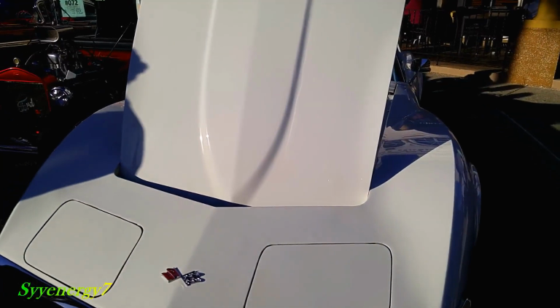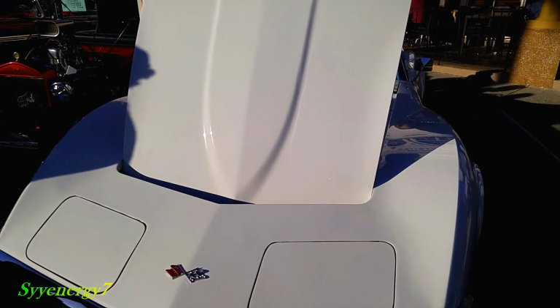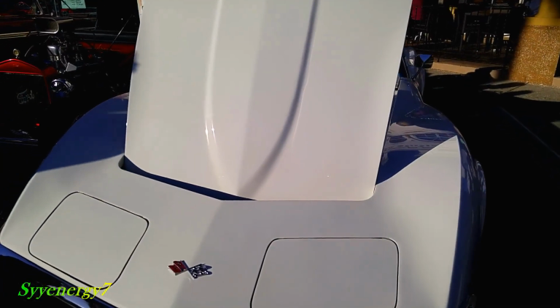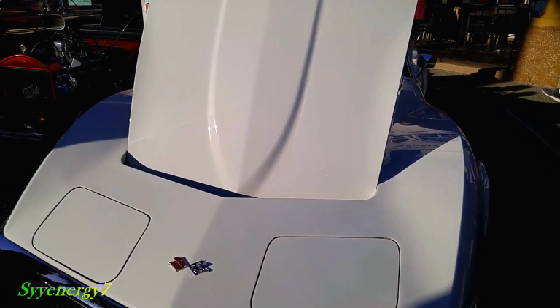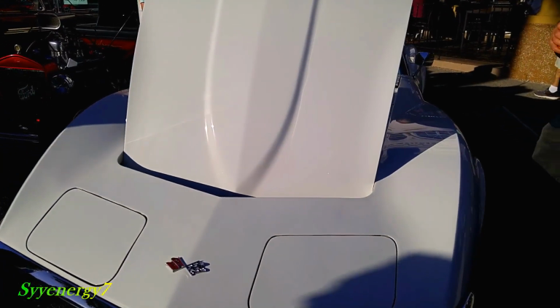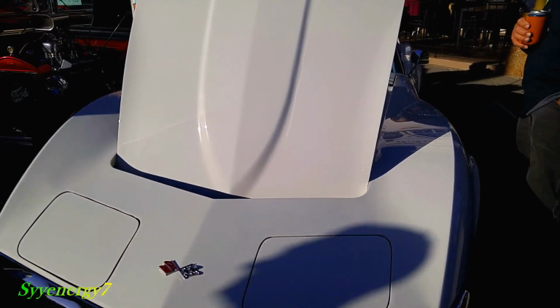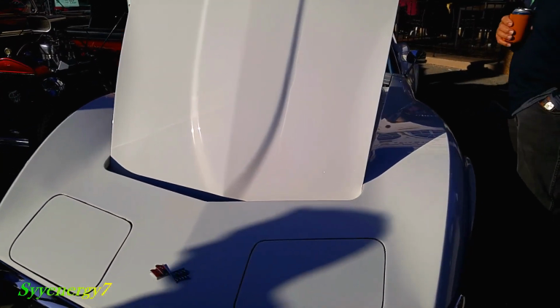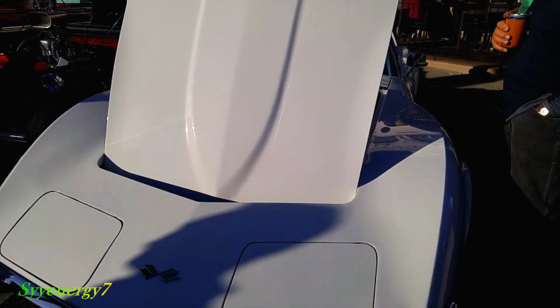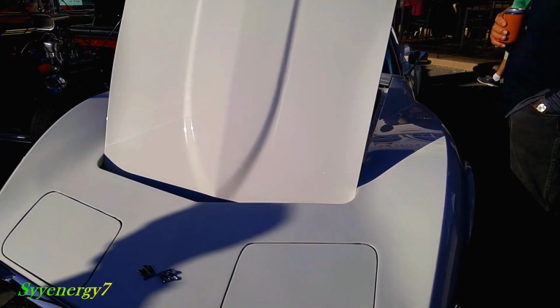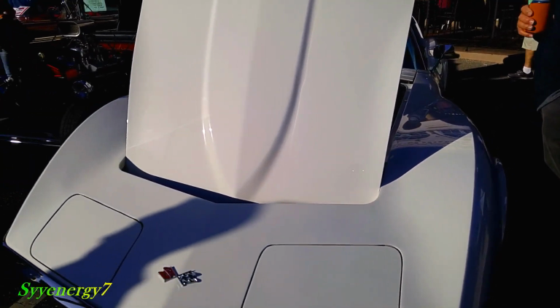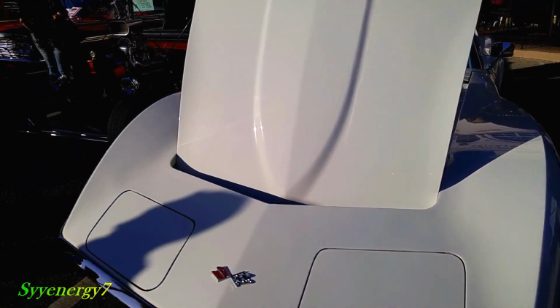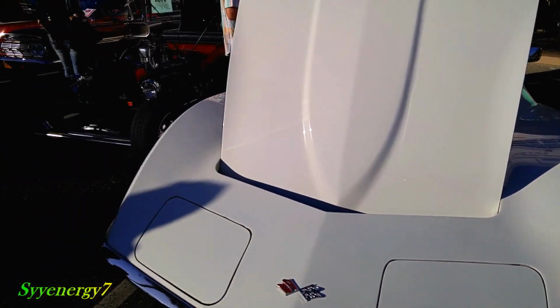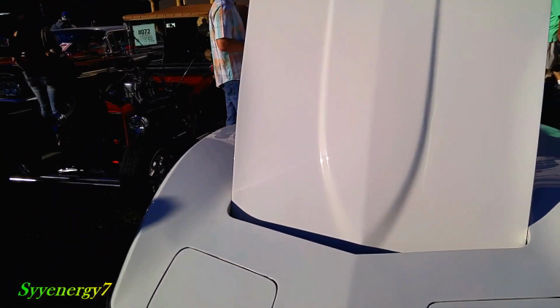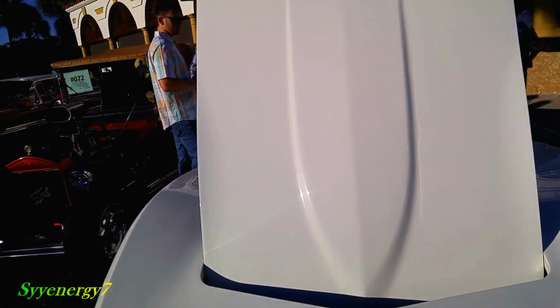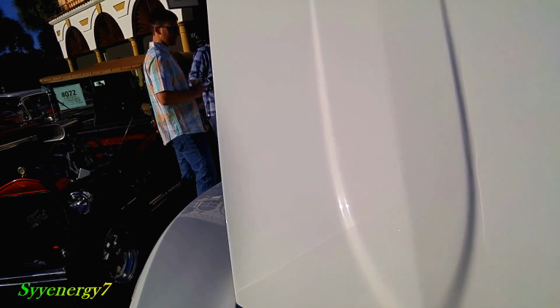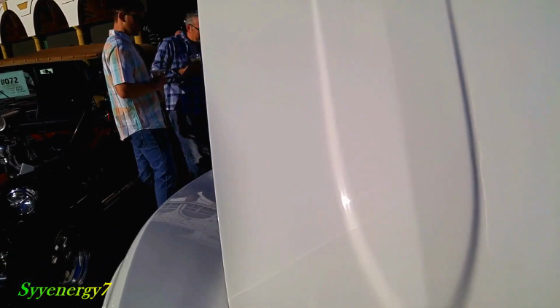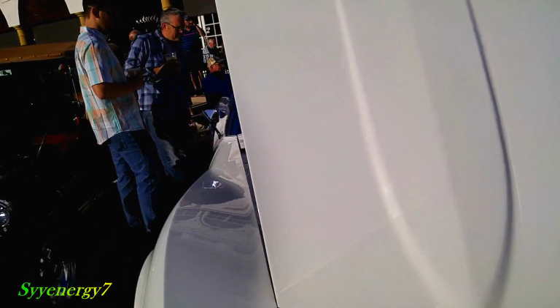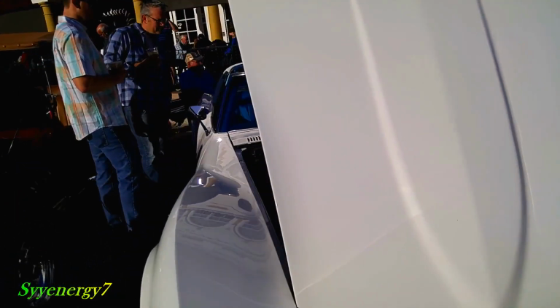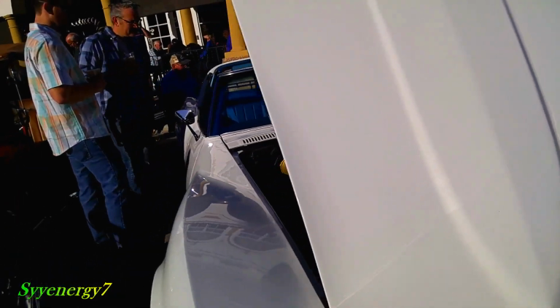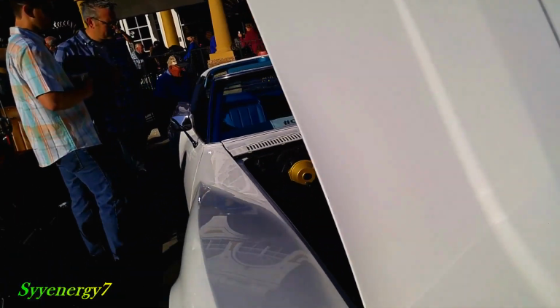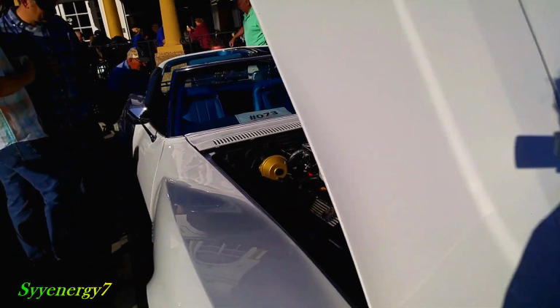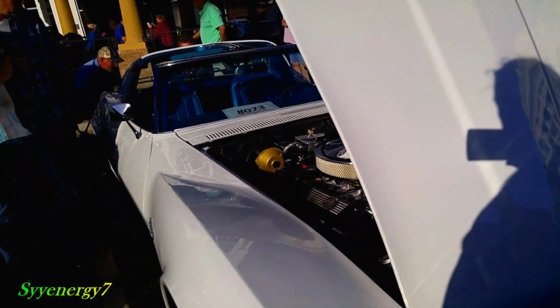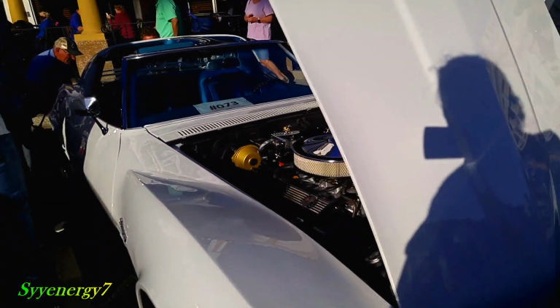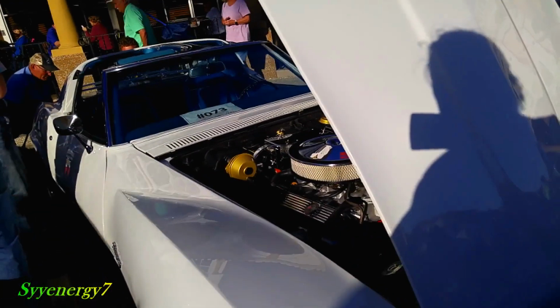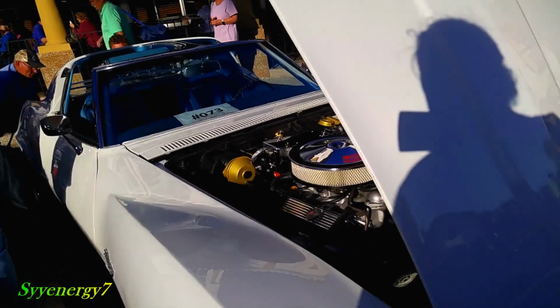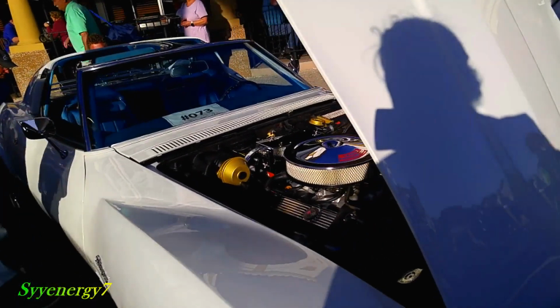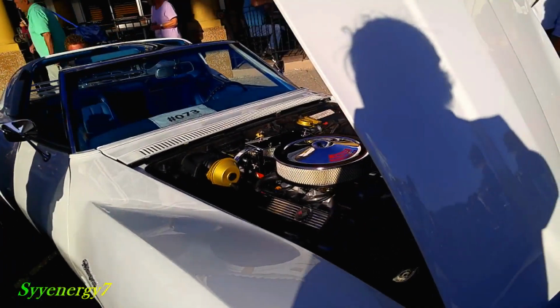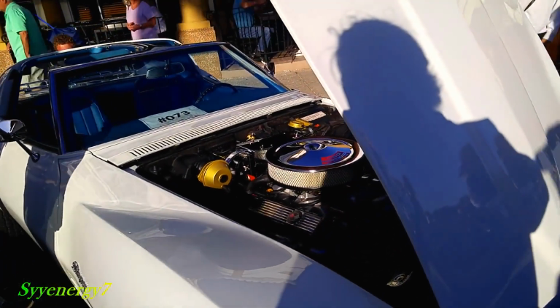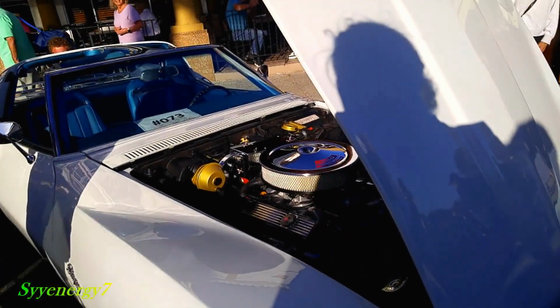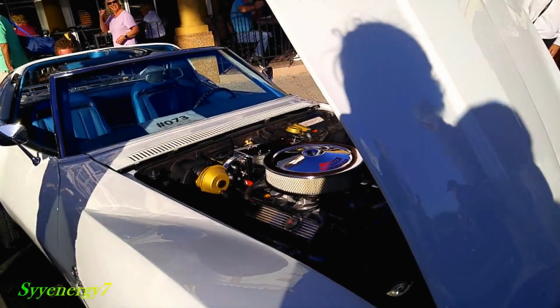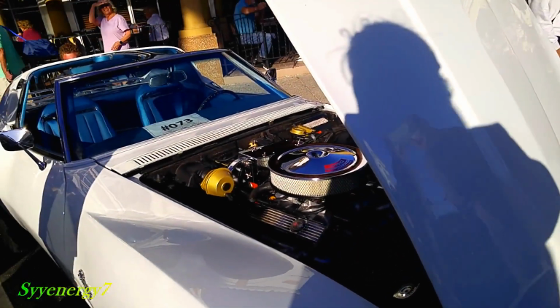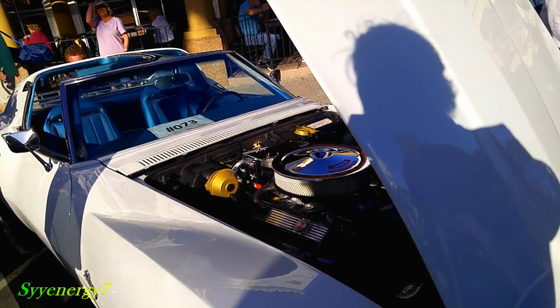1970 Corvette. It's got the T-top, white with 350-350. For sale.